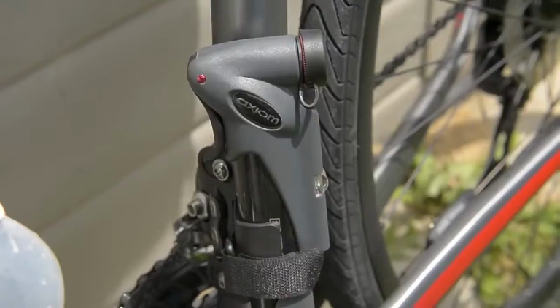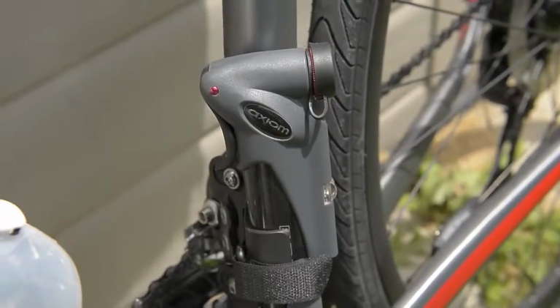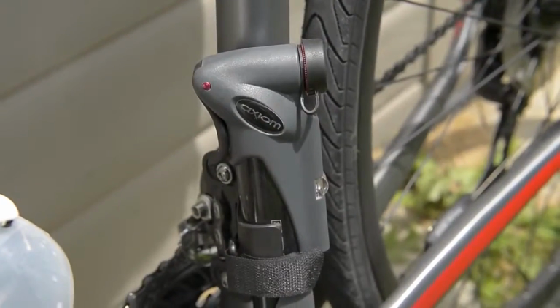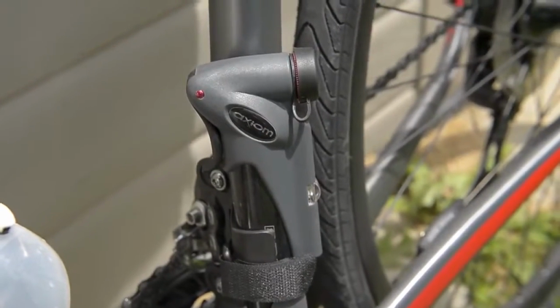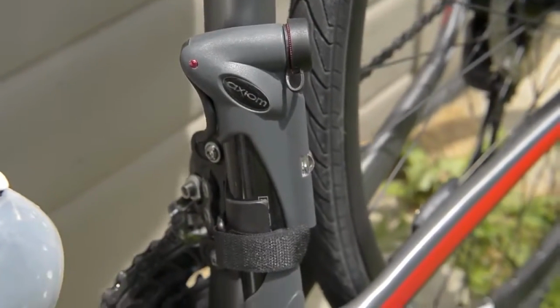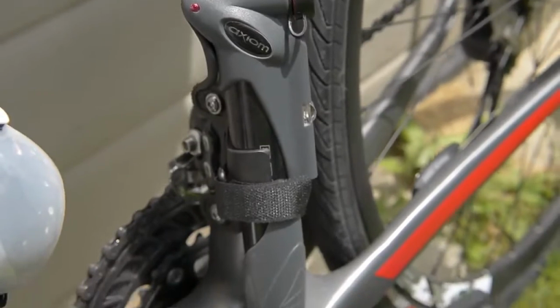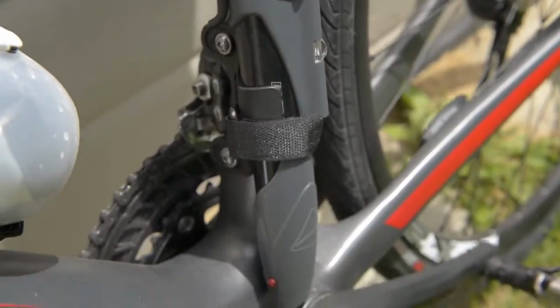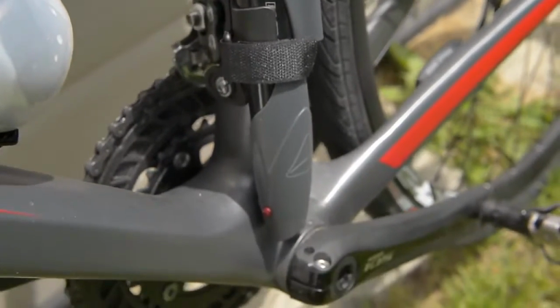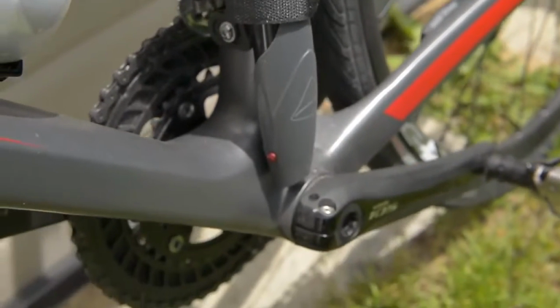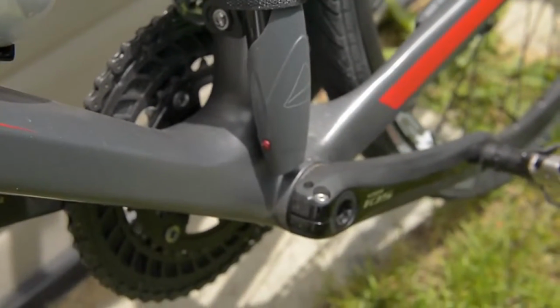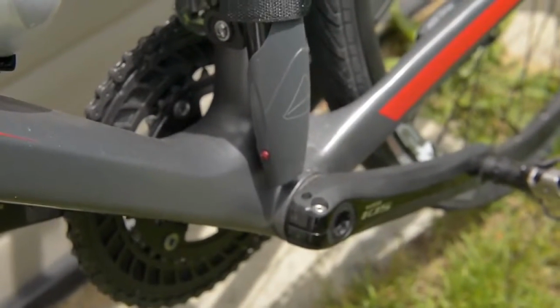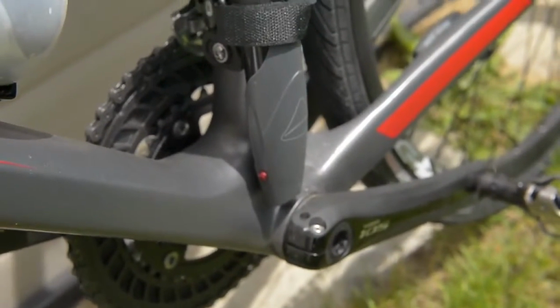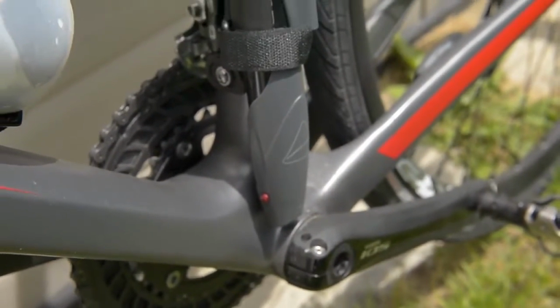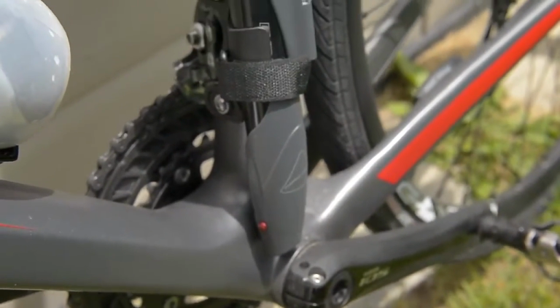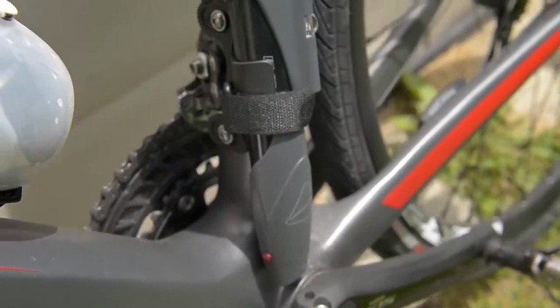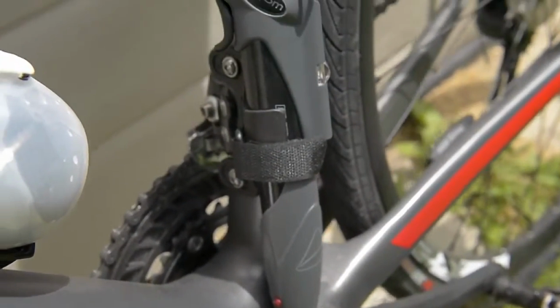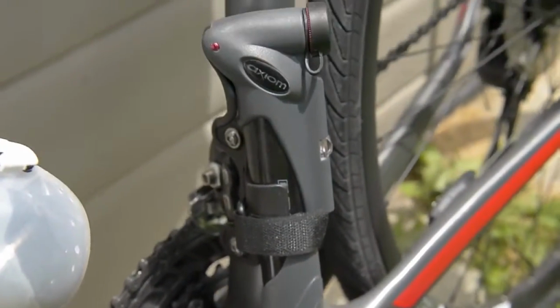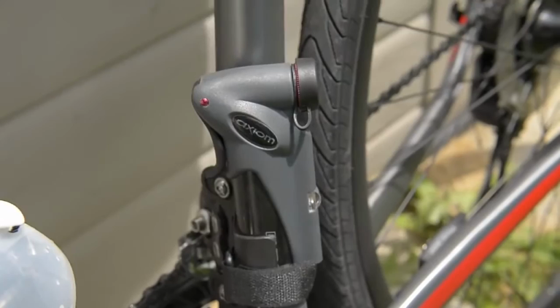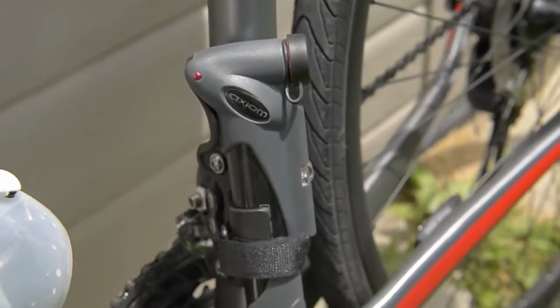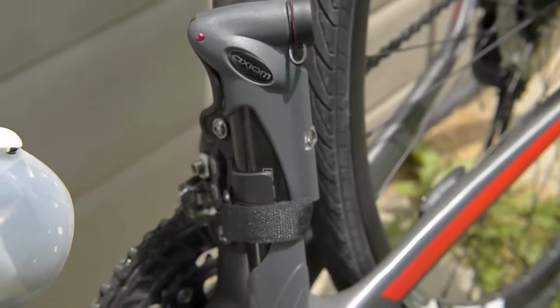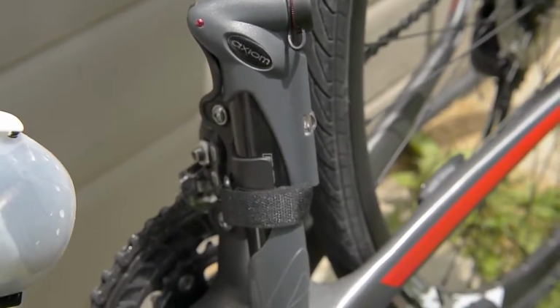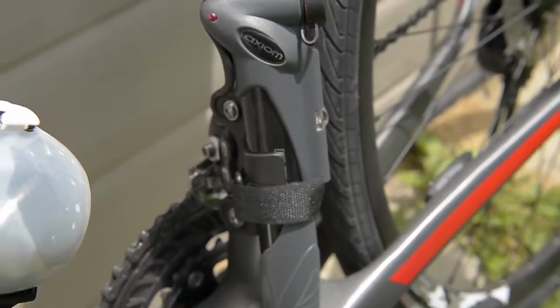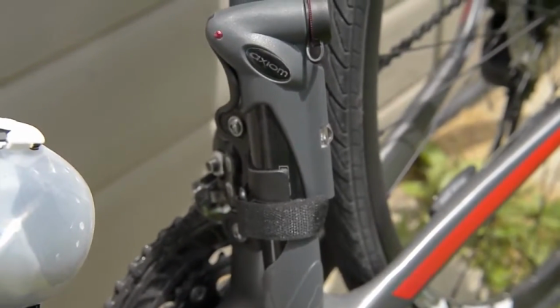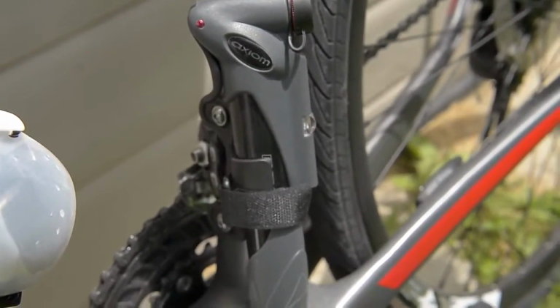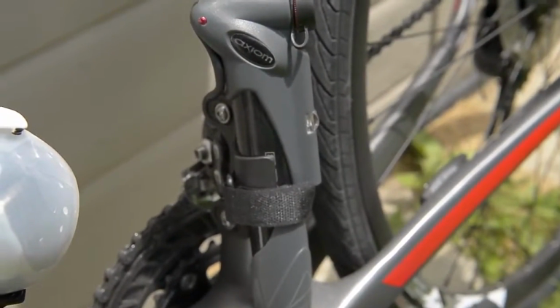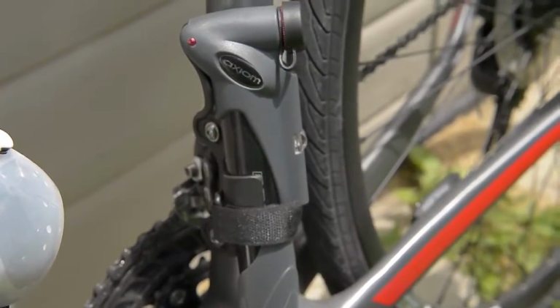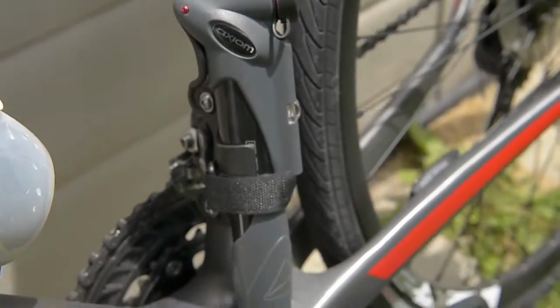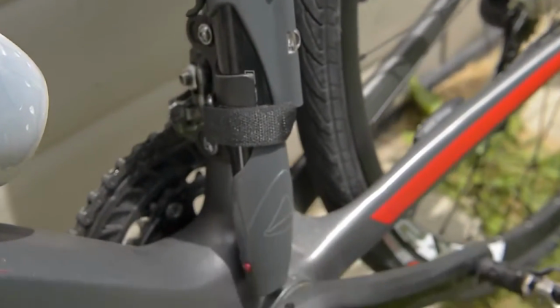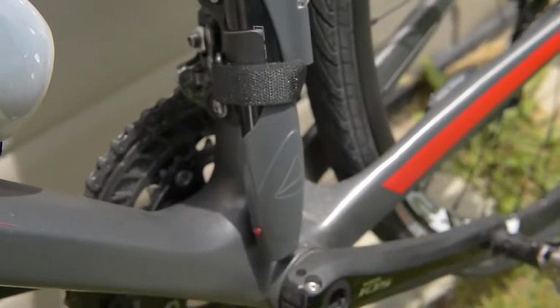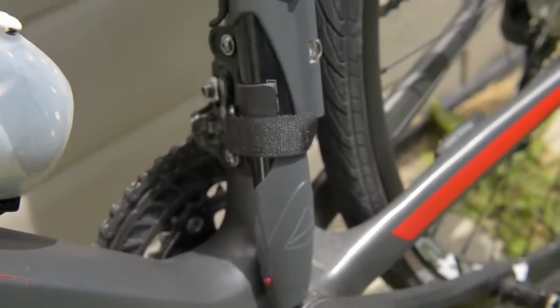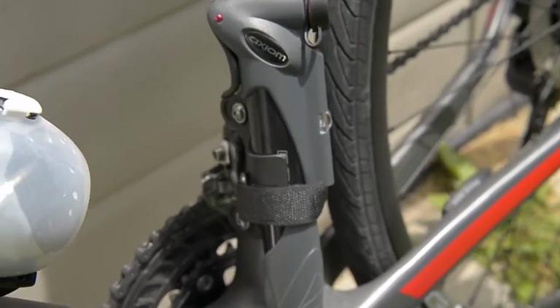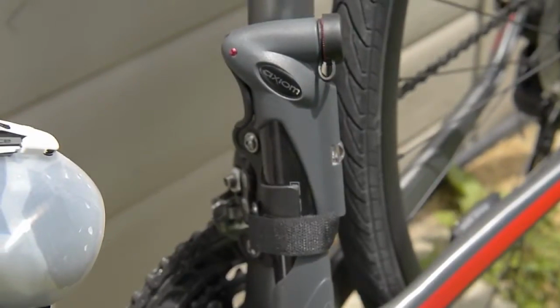Right here I have a mini bicycle pump, and if I ever get a flat then I can just use that pump instead of having to go to a gas station to pump up my tires, so that's always good to carry with you.